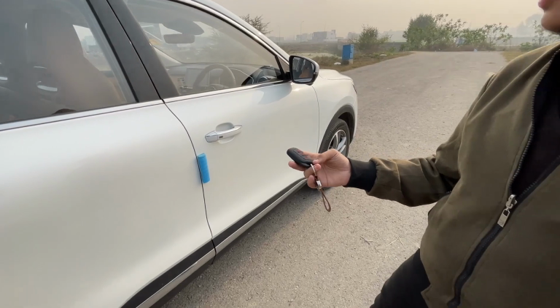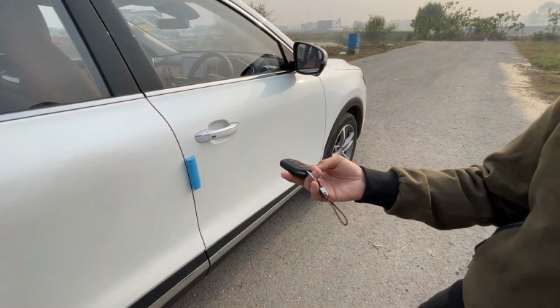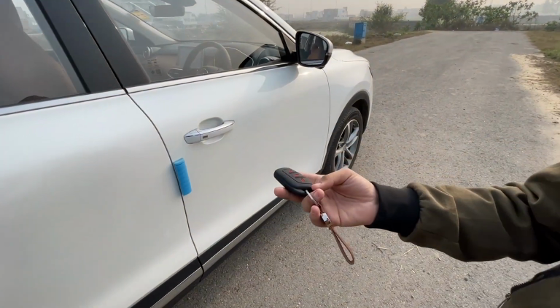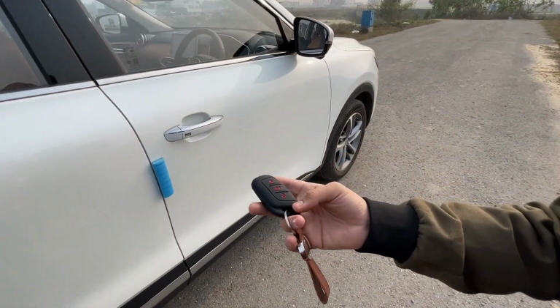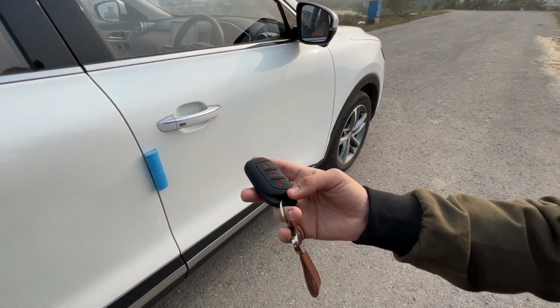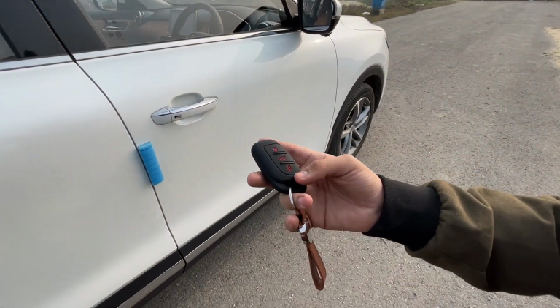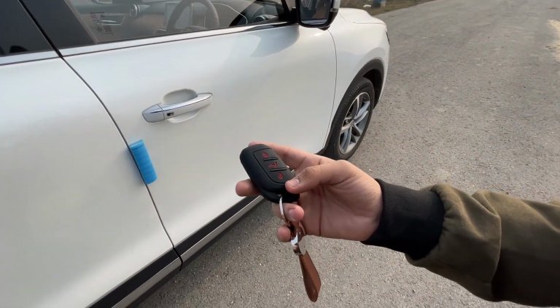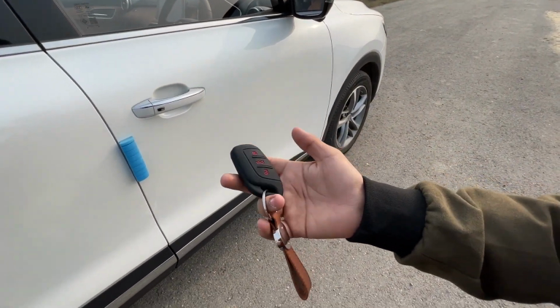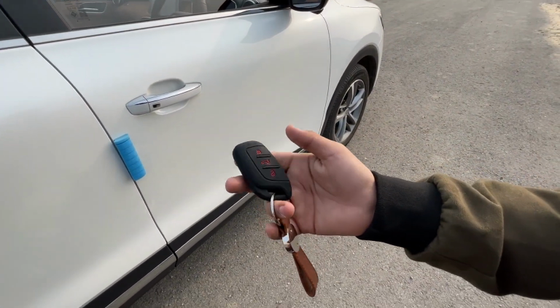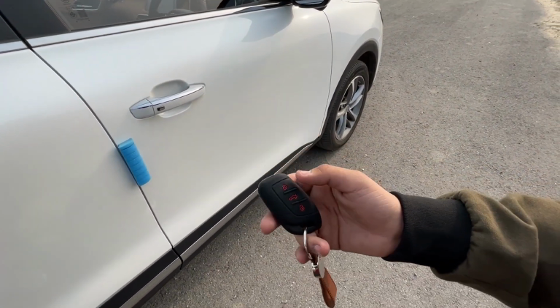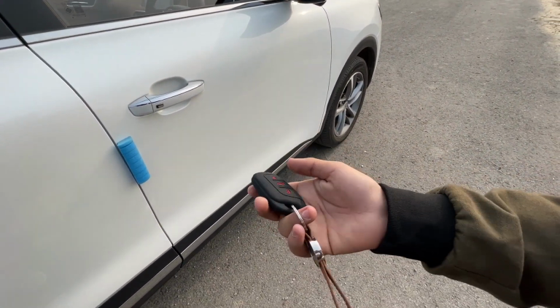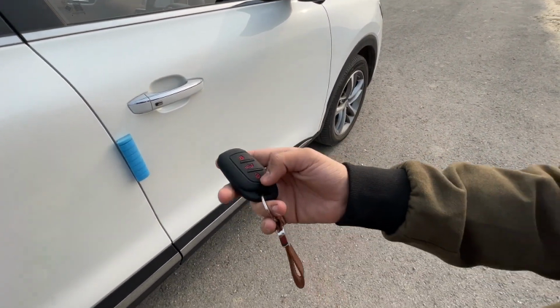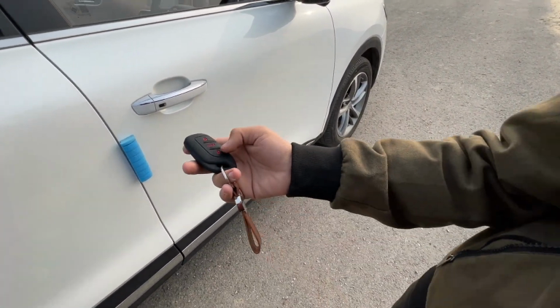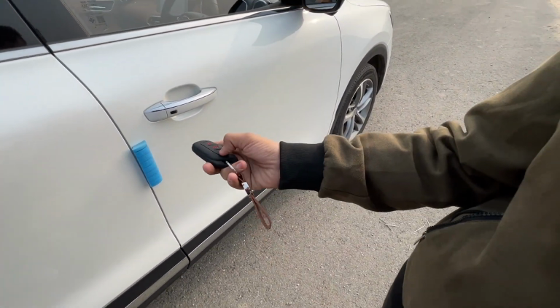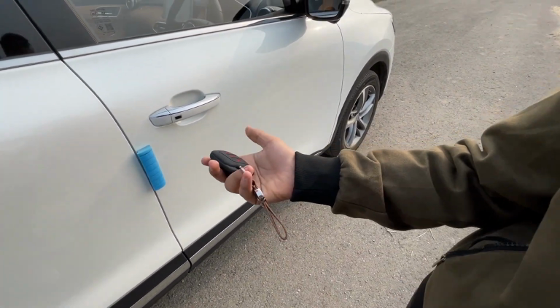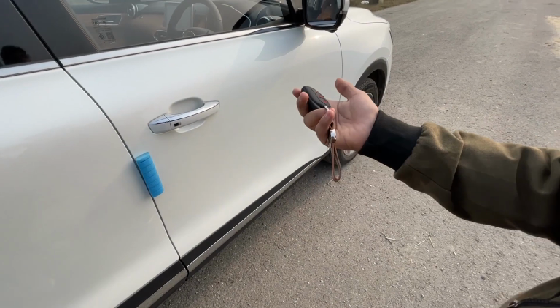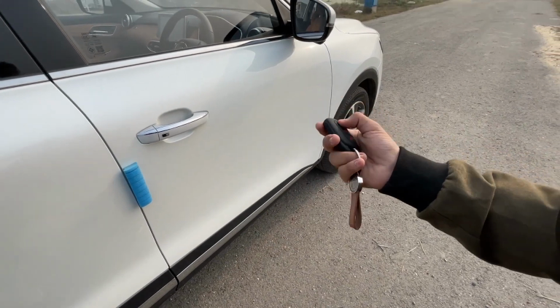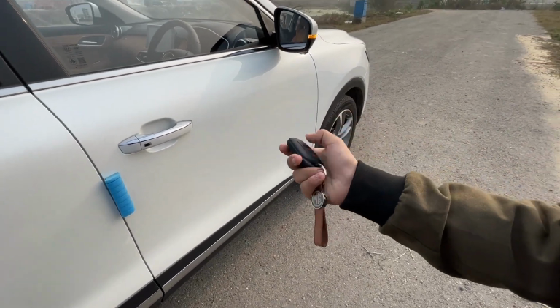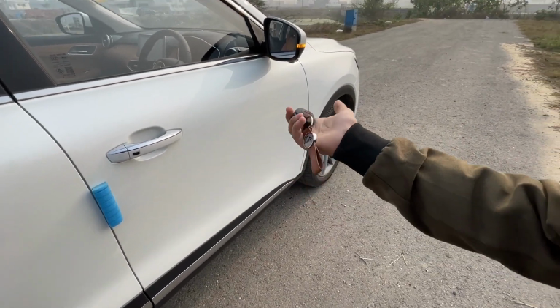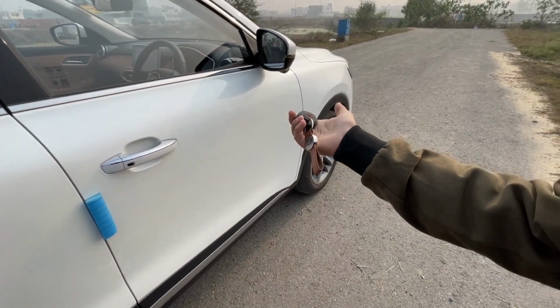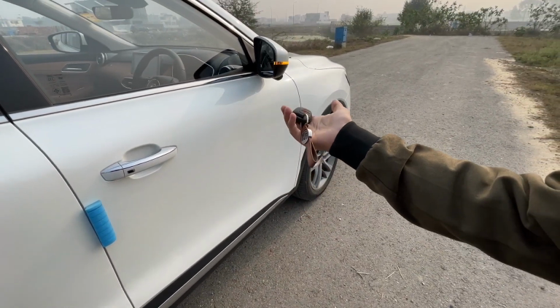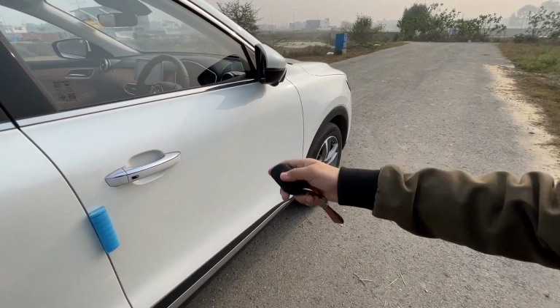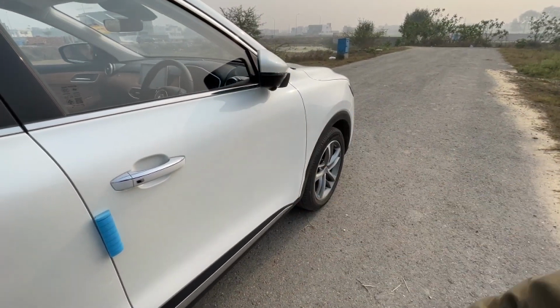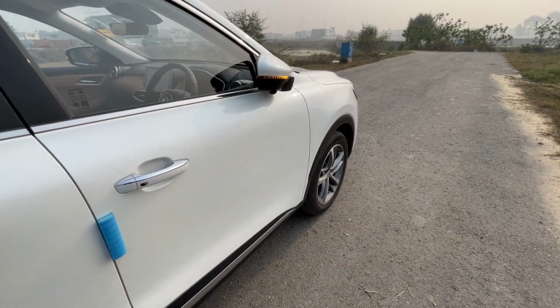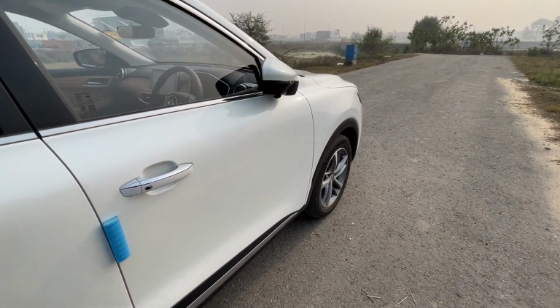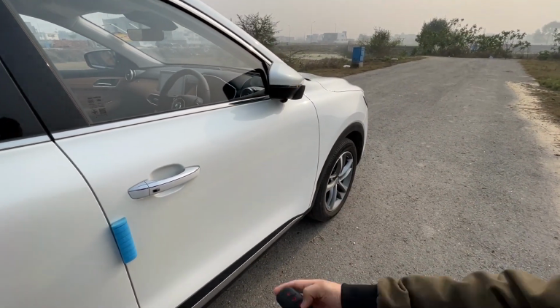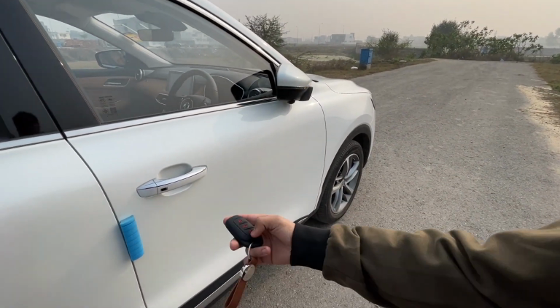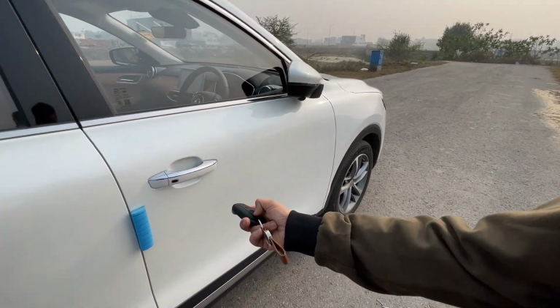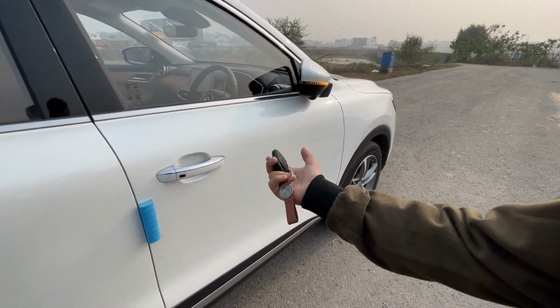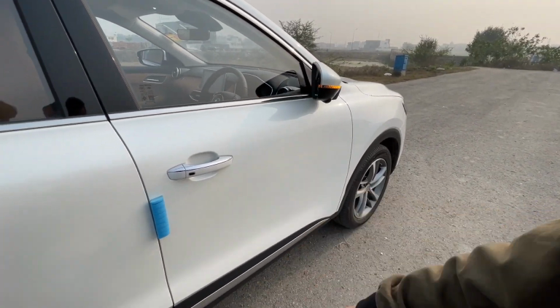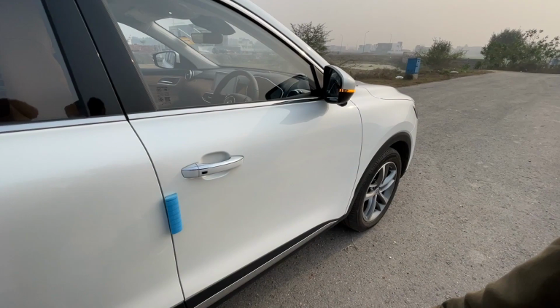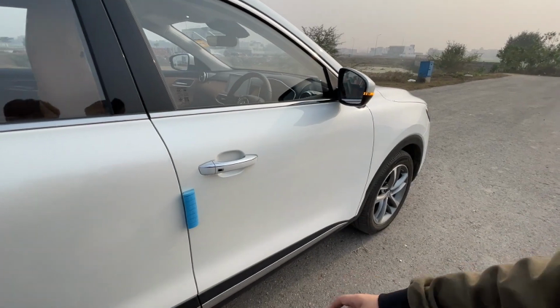There are some key features that I wanted to share with you. One is the standard lock-unlock. I have locked it, so my mirrors are closed. Unlocked and the mirrors are closed. These are typical.